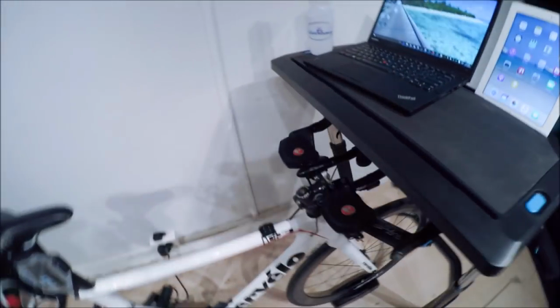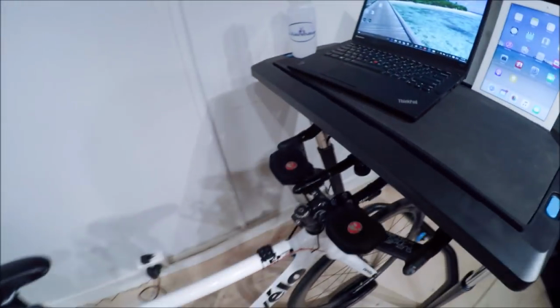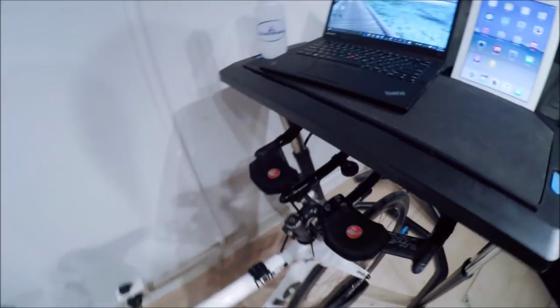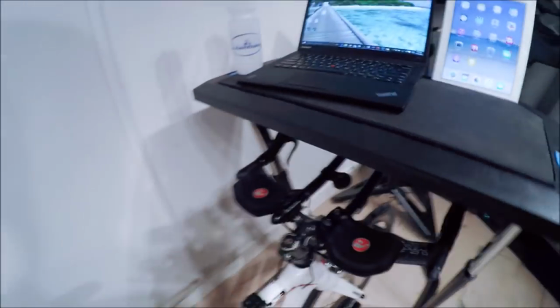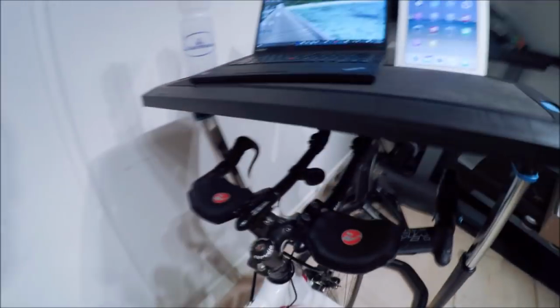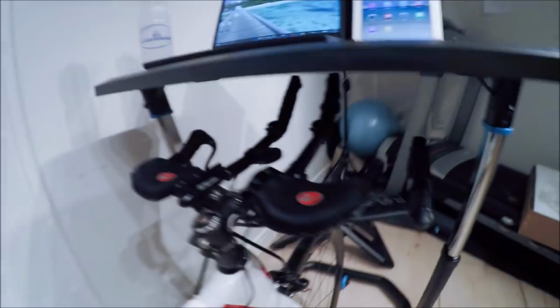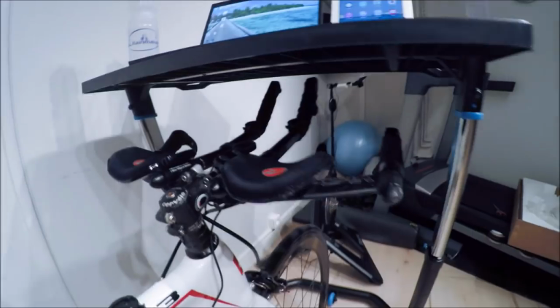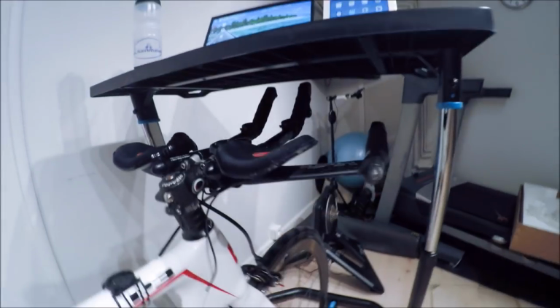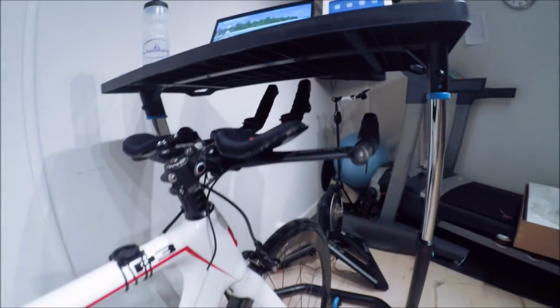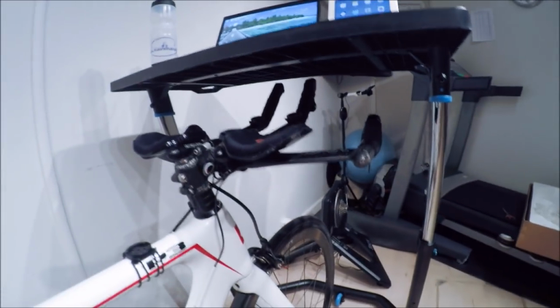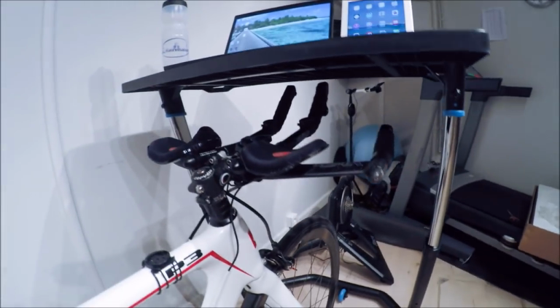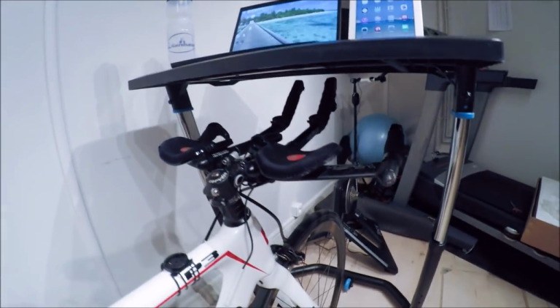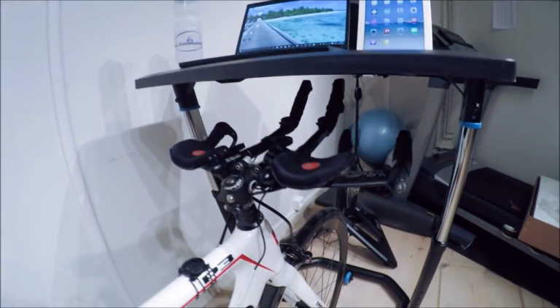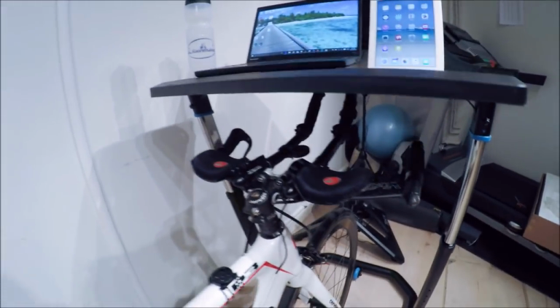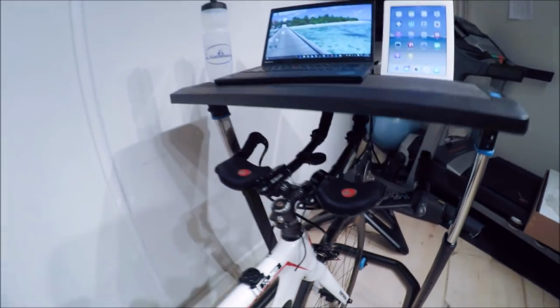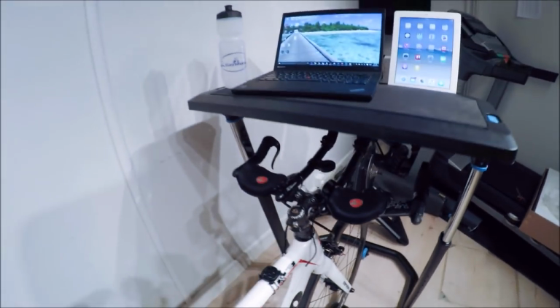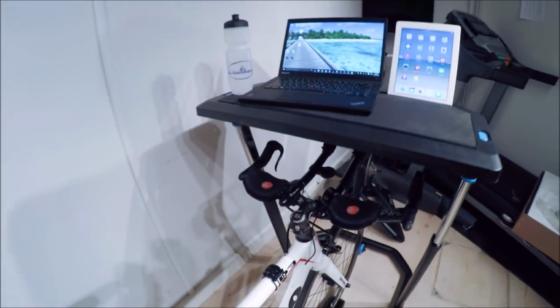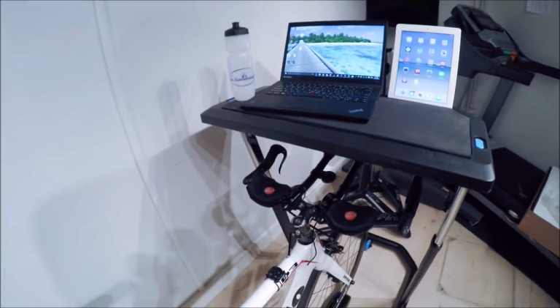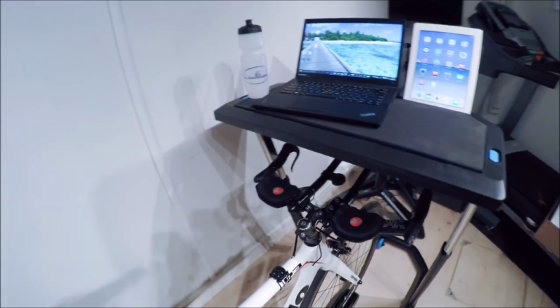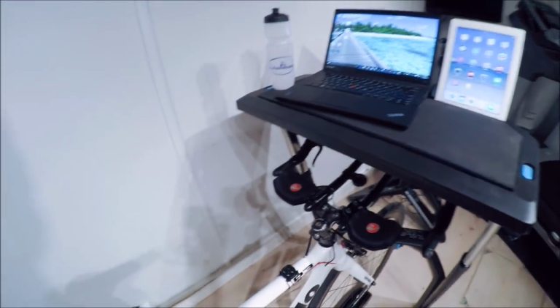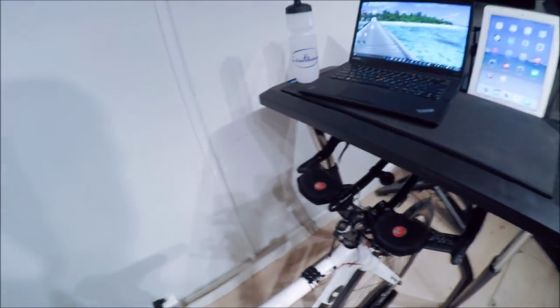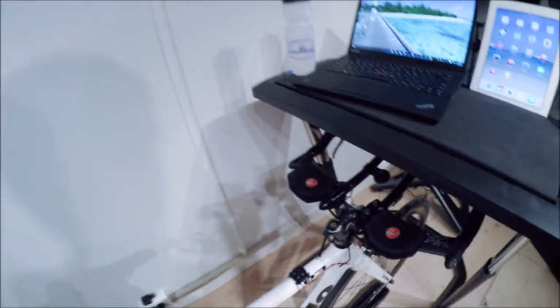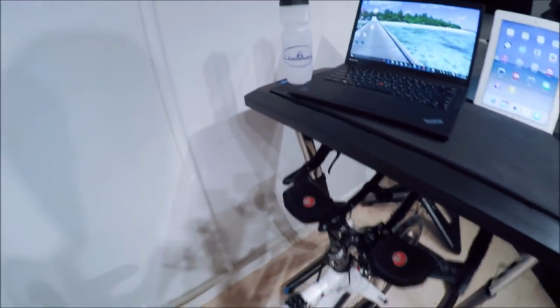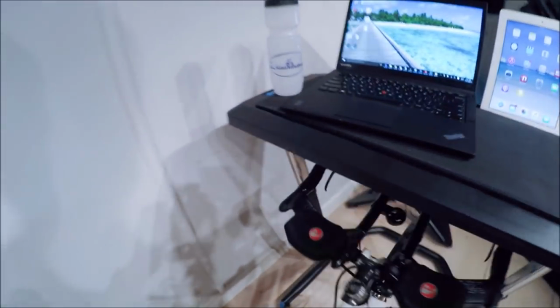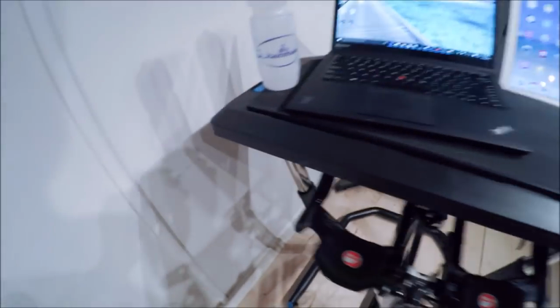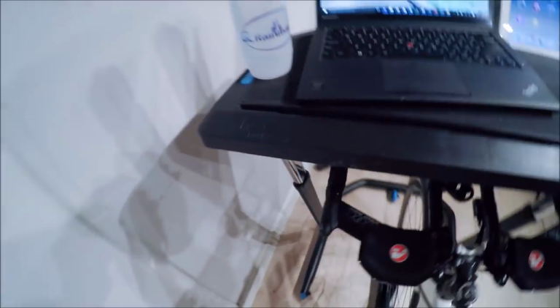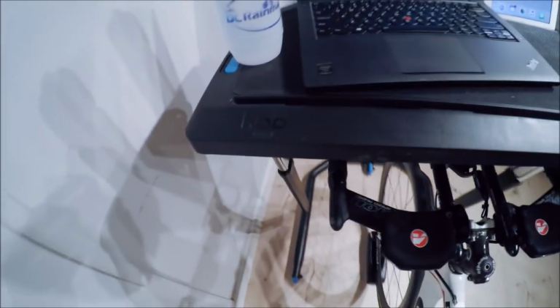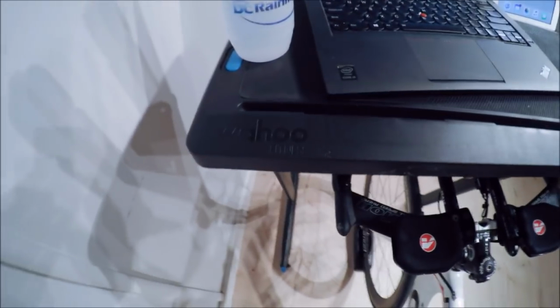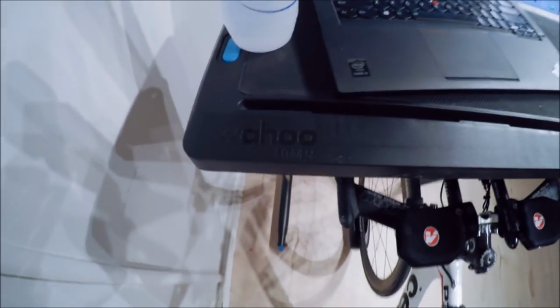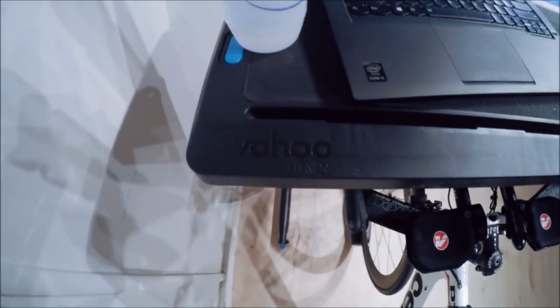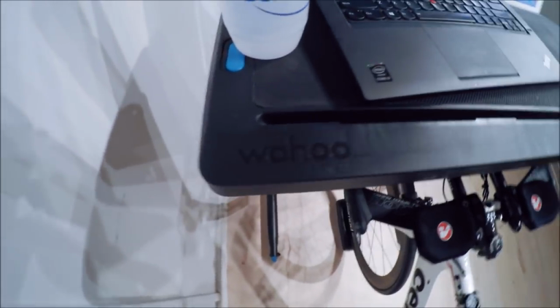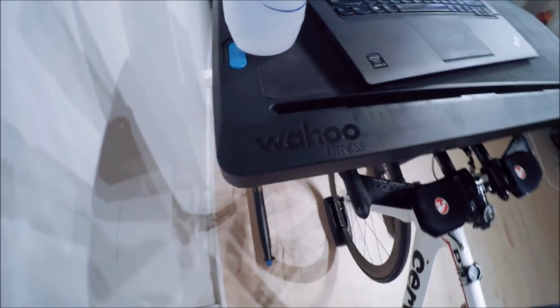Wrapping around the front here, you can see it goes up and down via these blue holes, so it easily clears my arrow bars. It goes down to 33 inches and up to 48 inches.